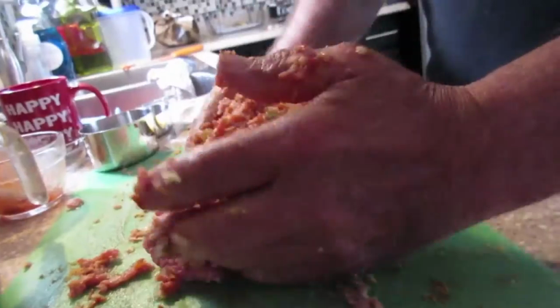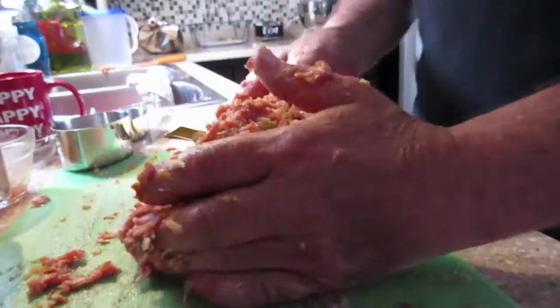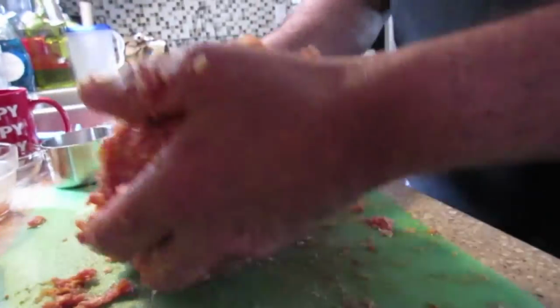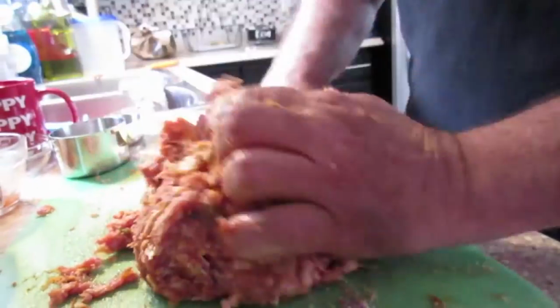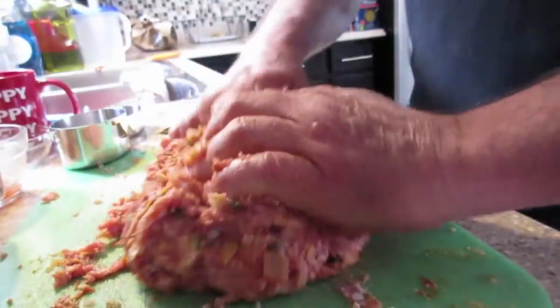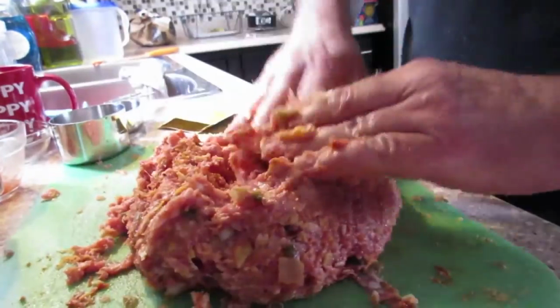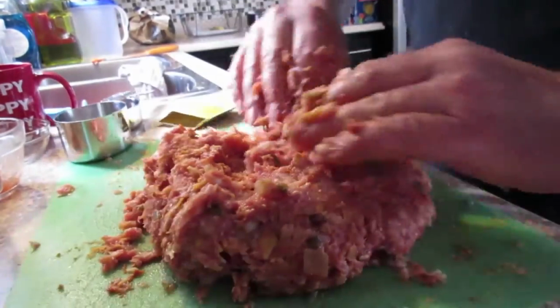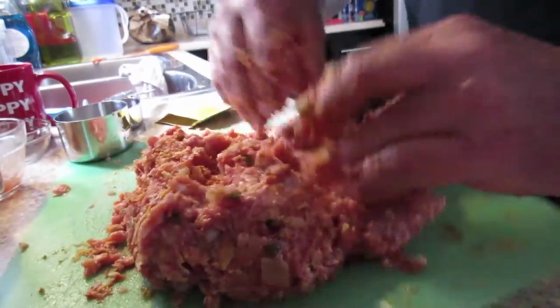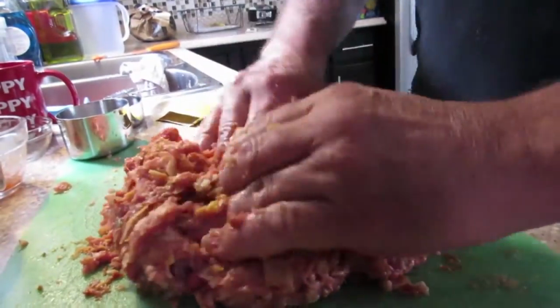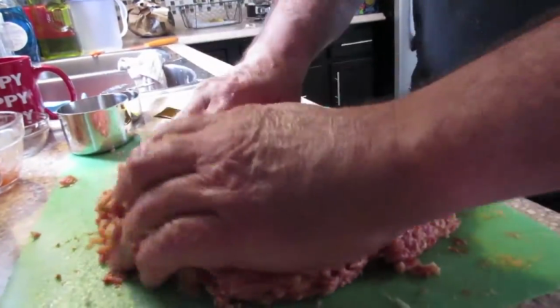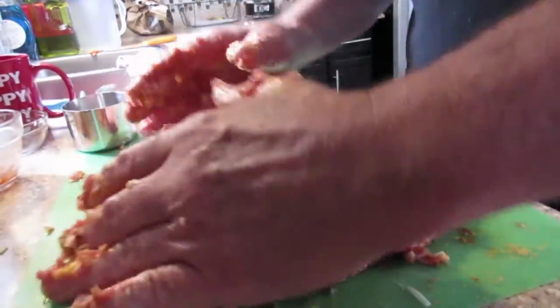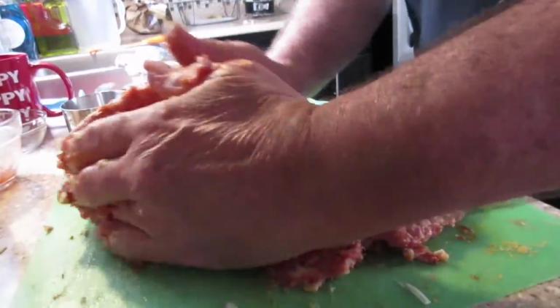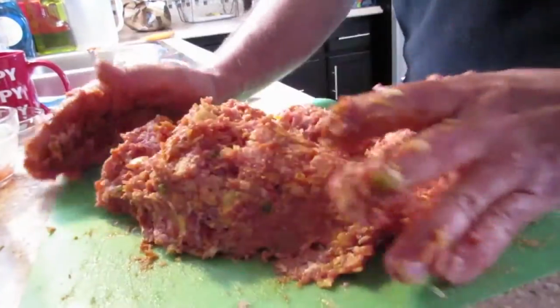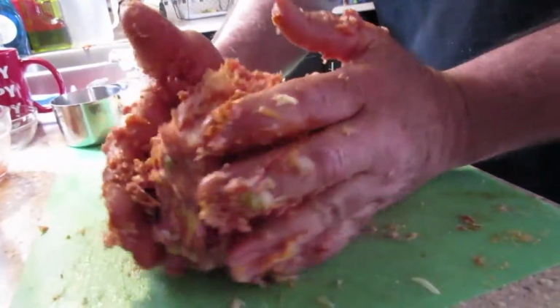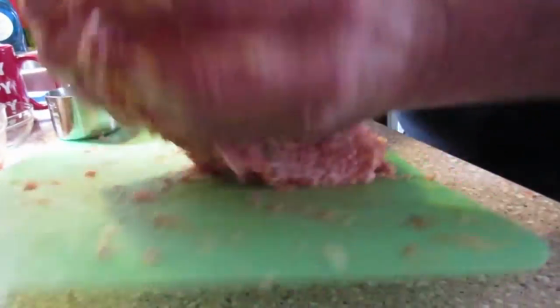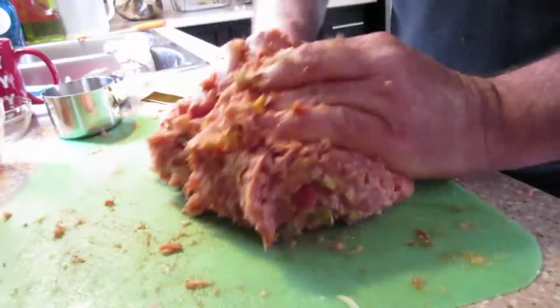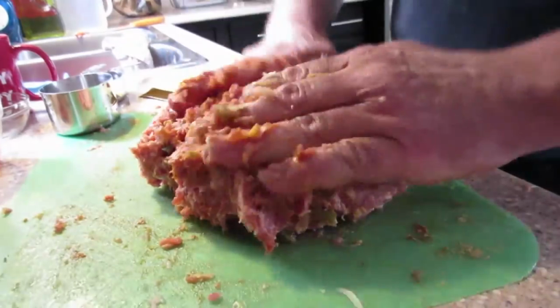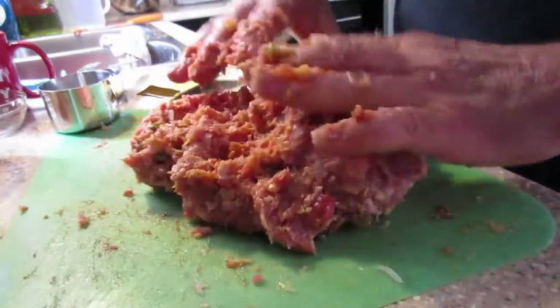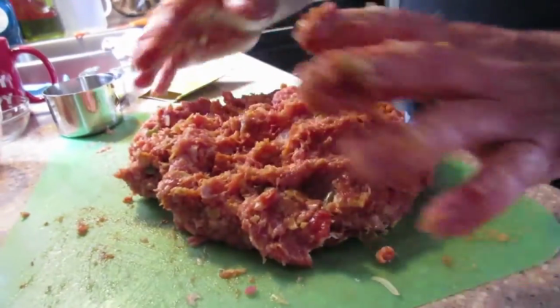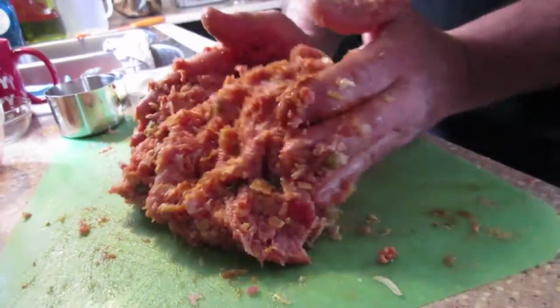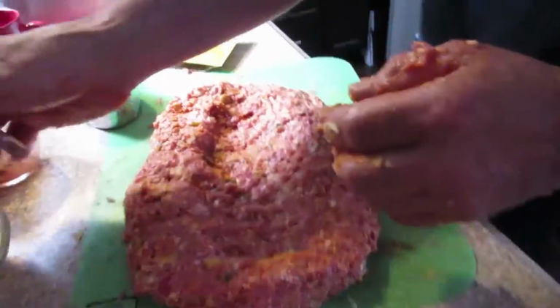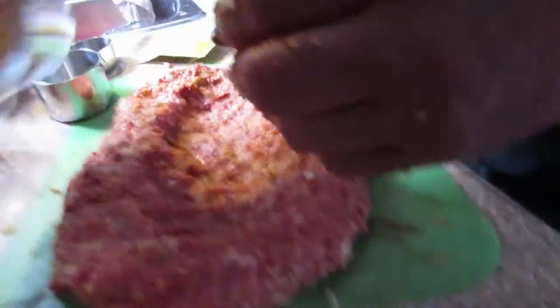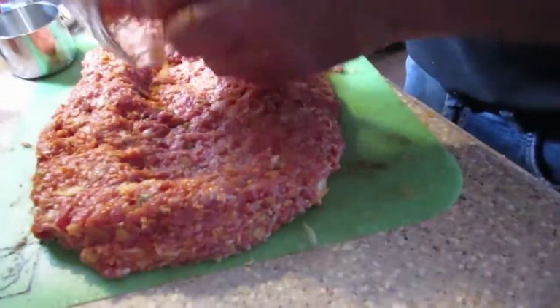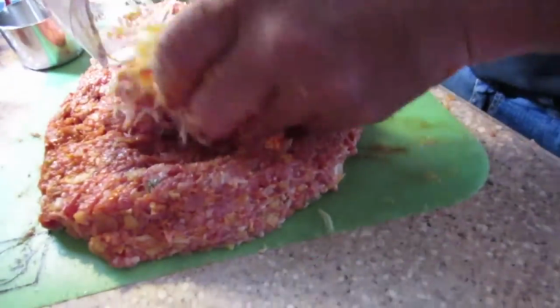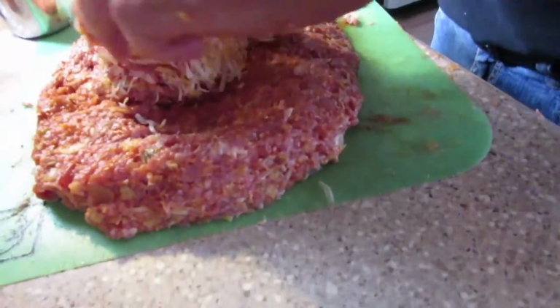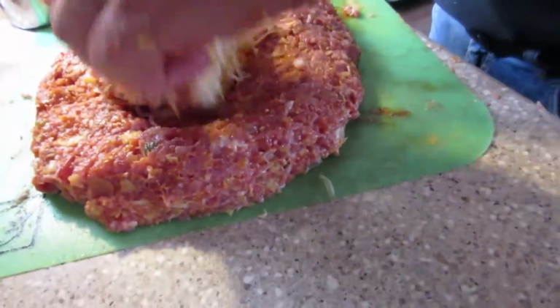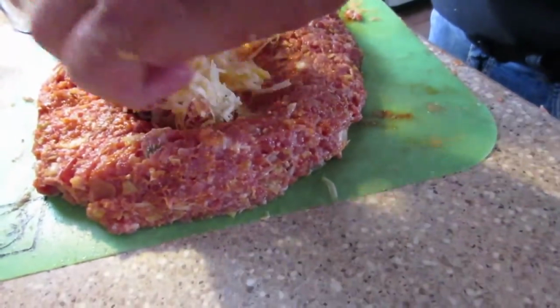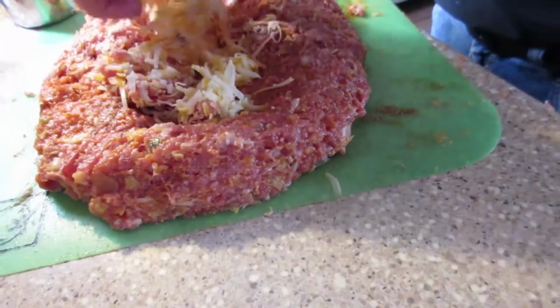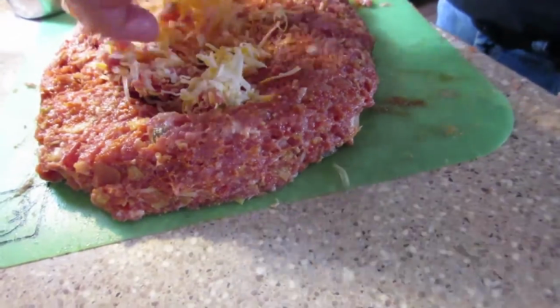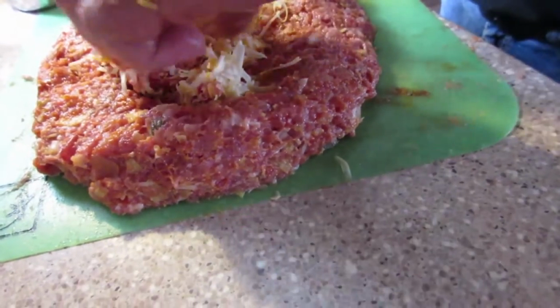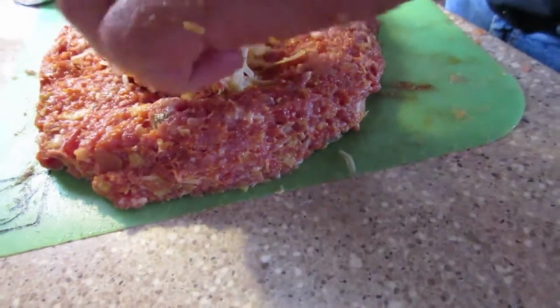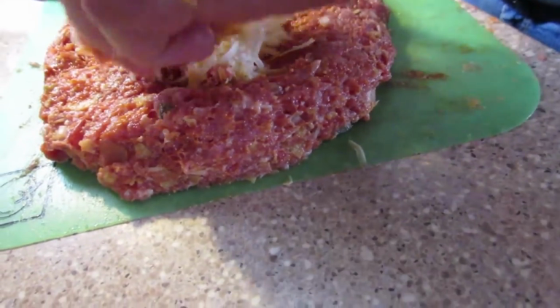Place it in a 350-degree oven for about an hour. Check on it at the hour mark to make sure it's fully cooked before you pull it out. And we stuff all the cheese right in the center, like so.